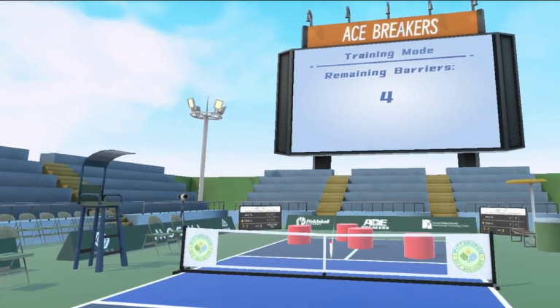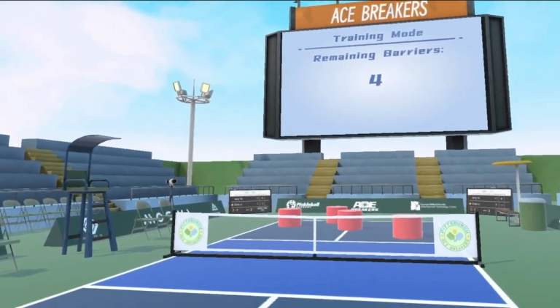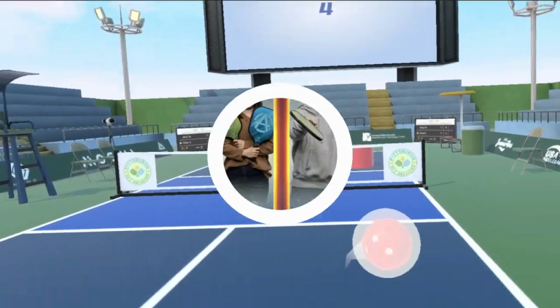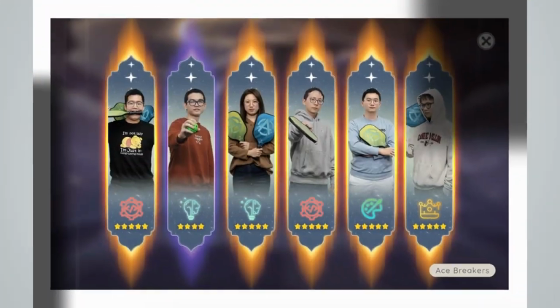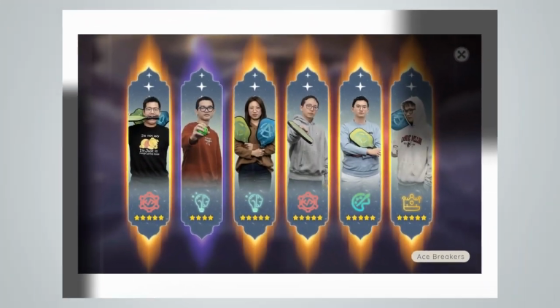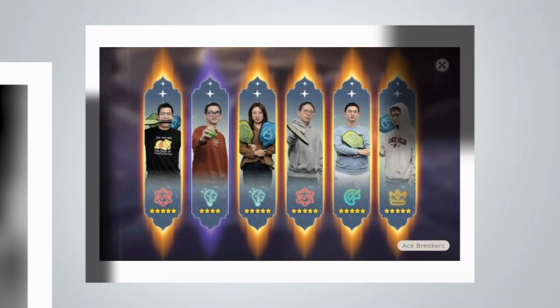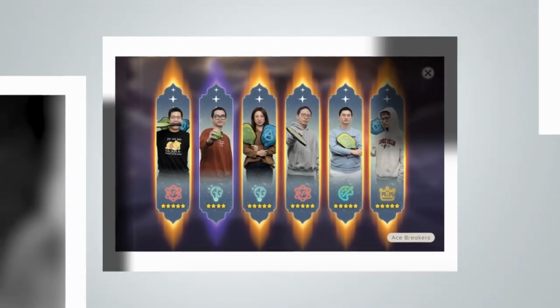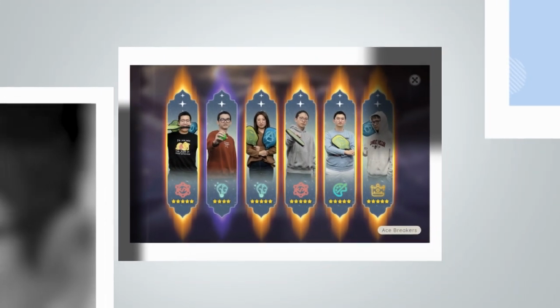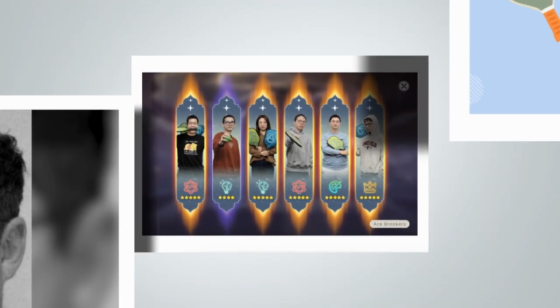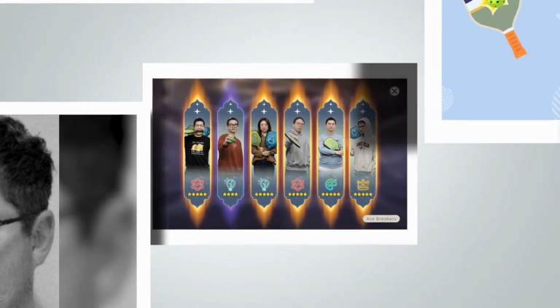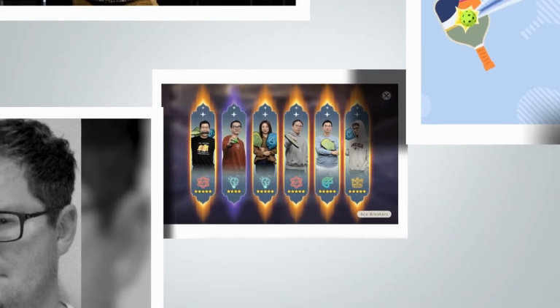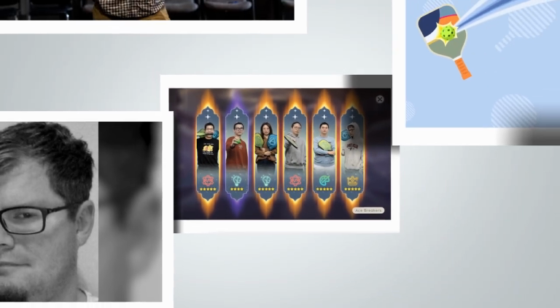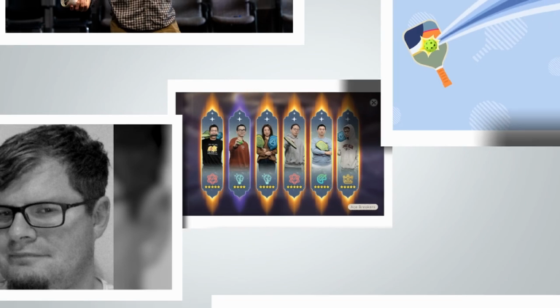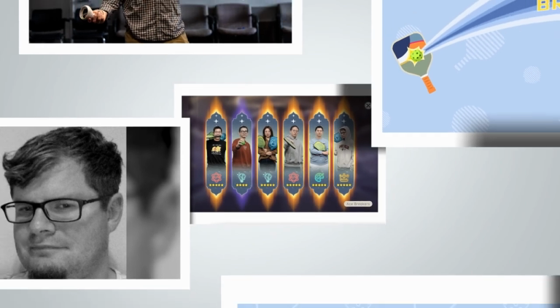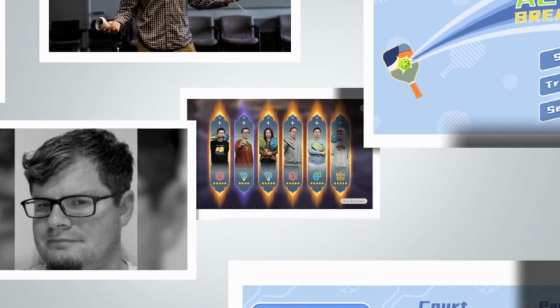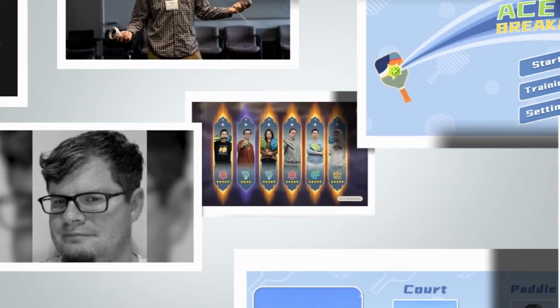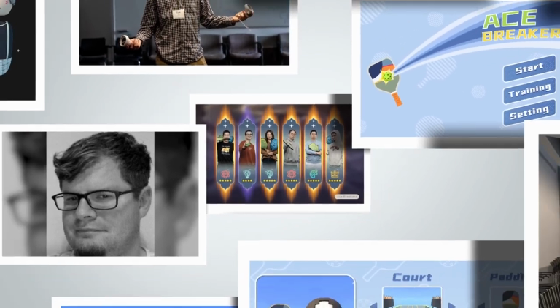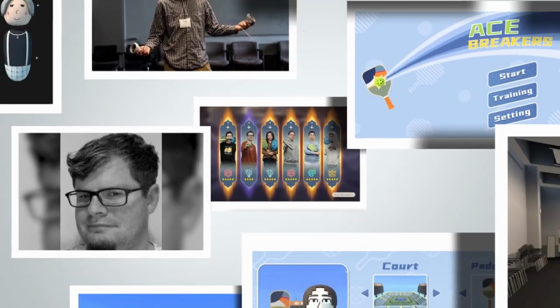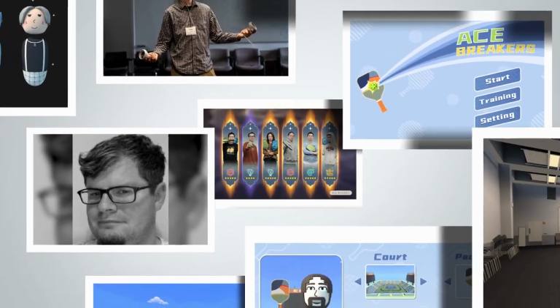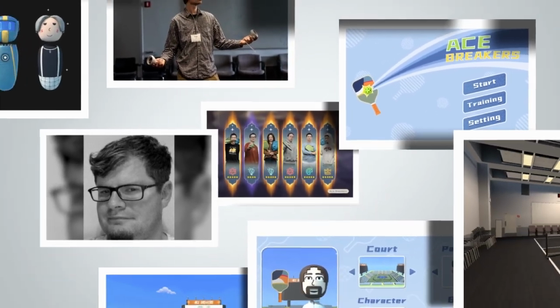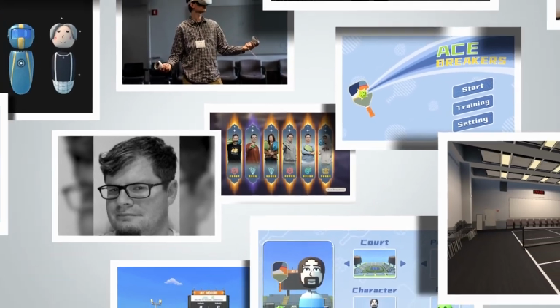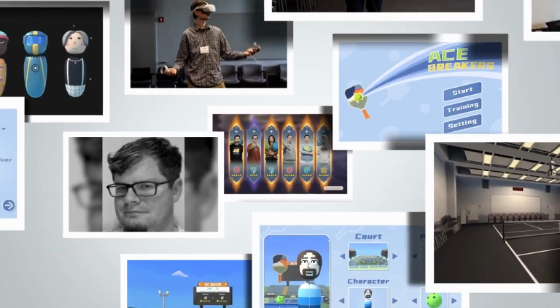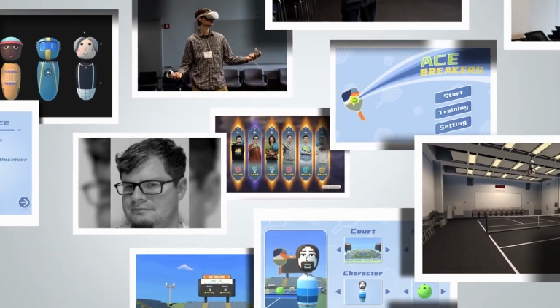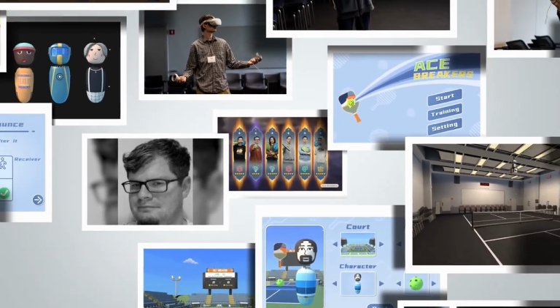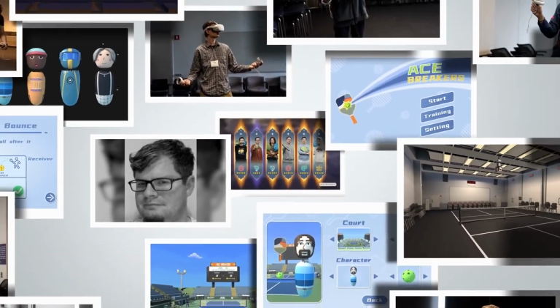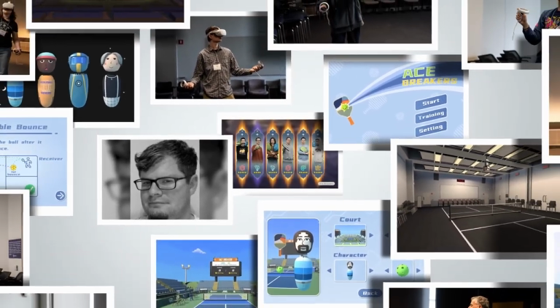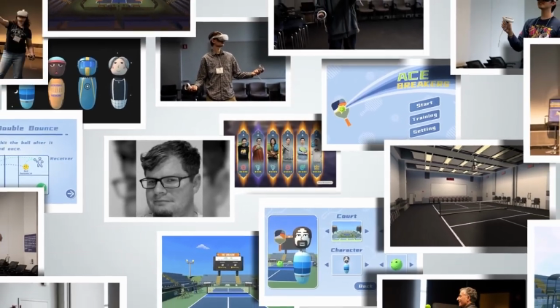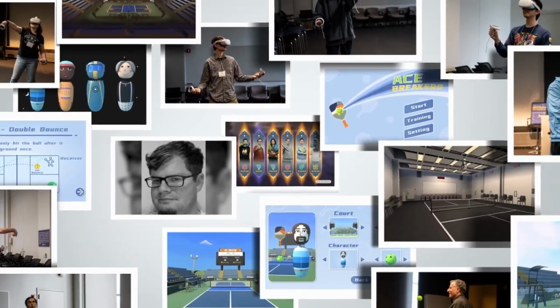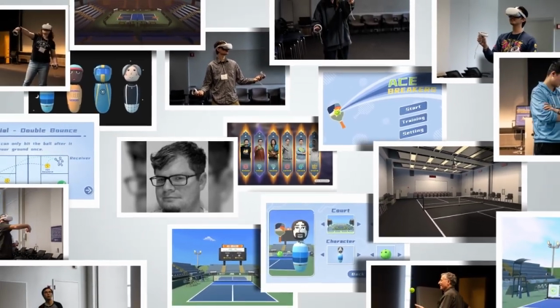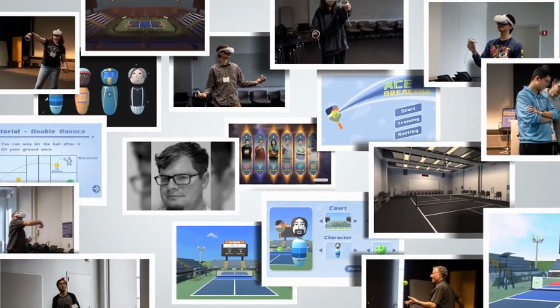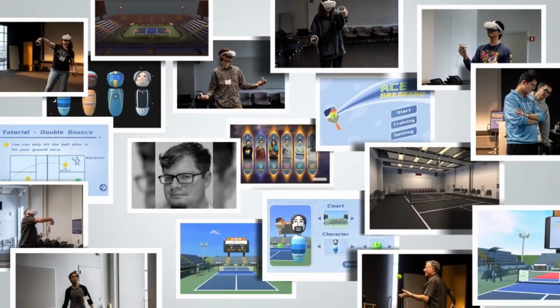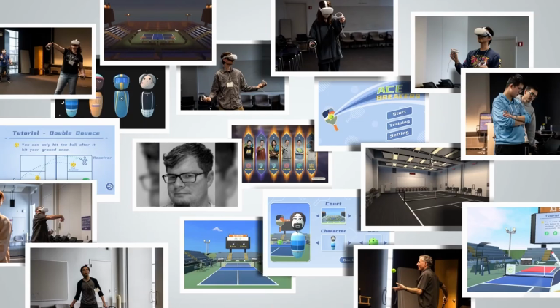We are Ace Breakers, a student project to develop a realistic, competitive, and entertaining VR pickleball experience. We'll see you next time!